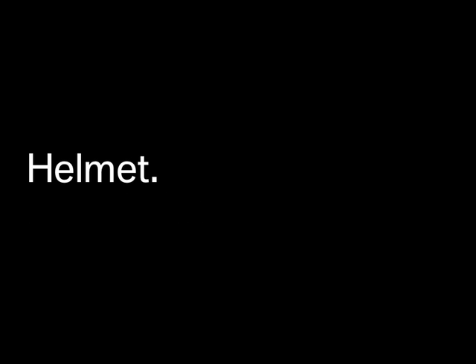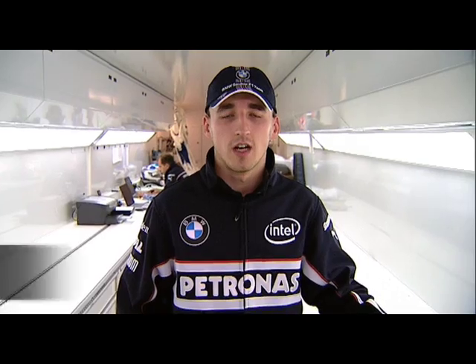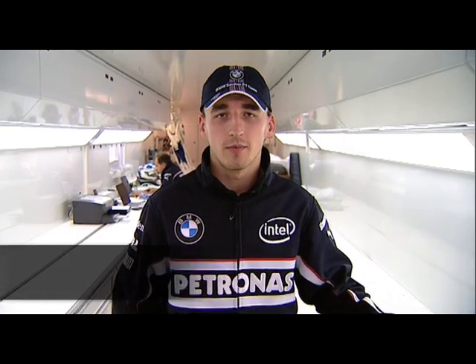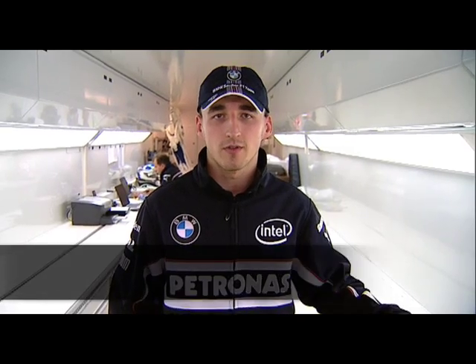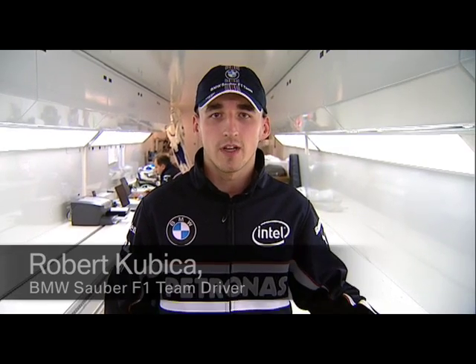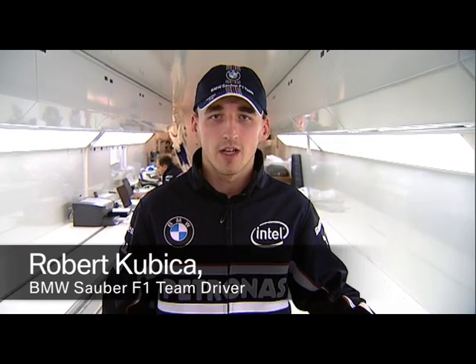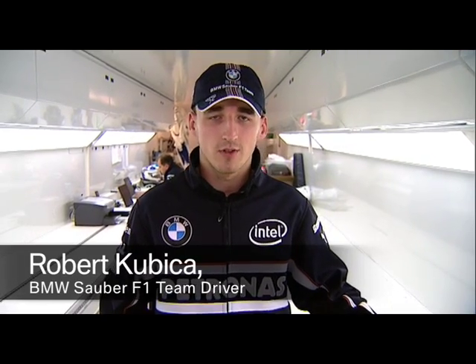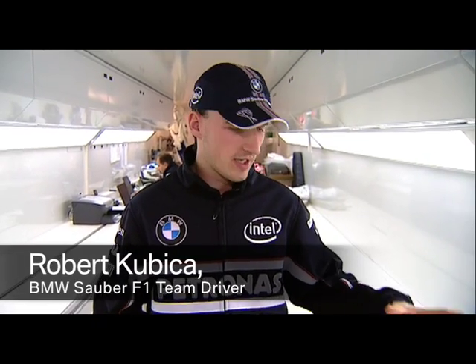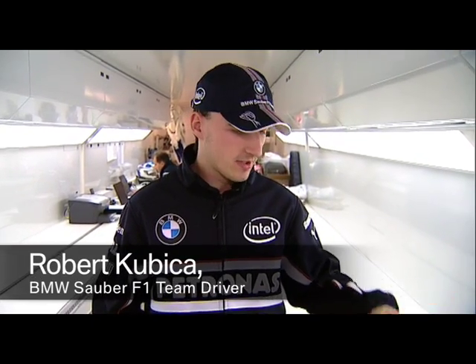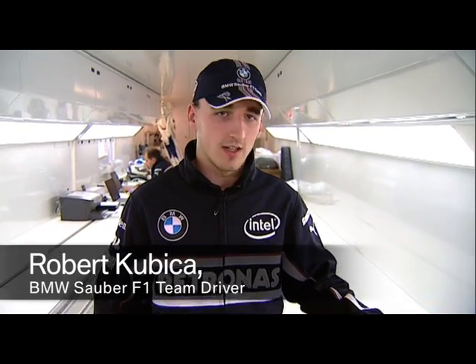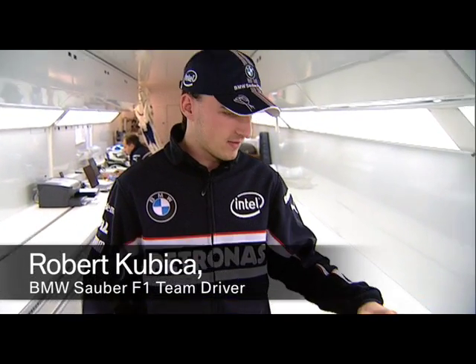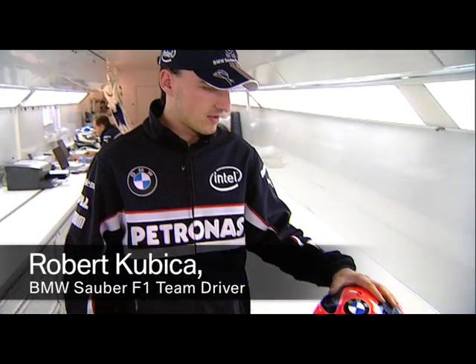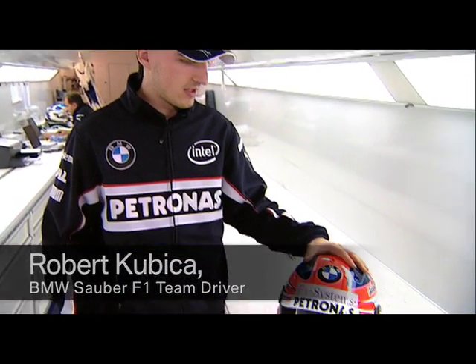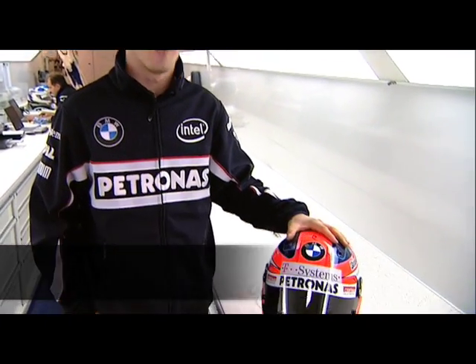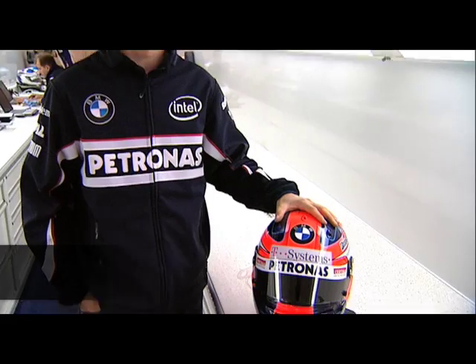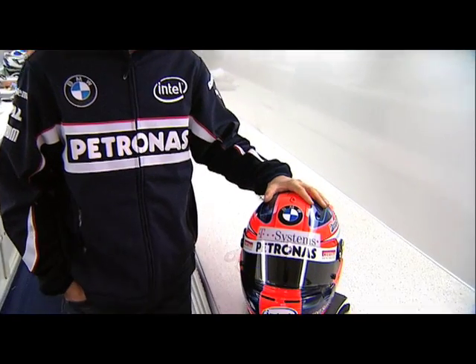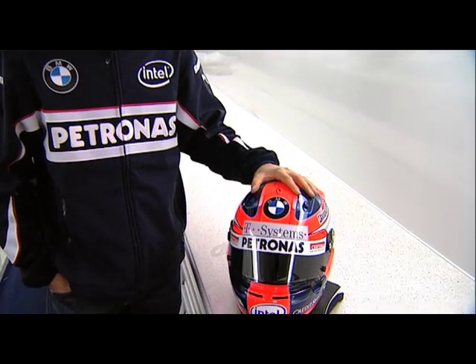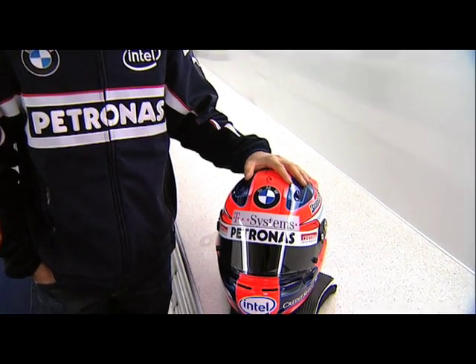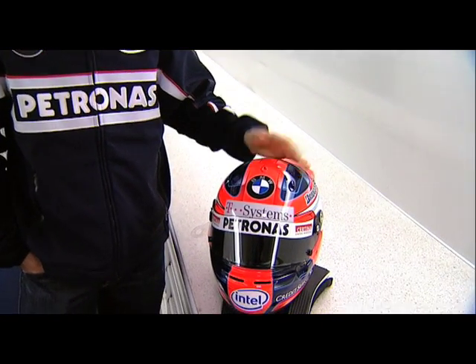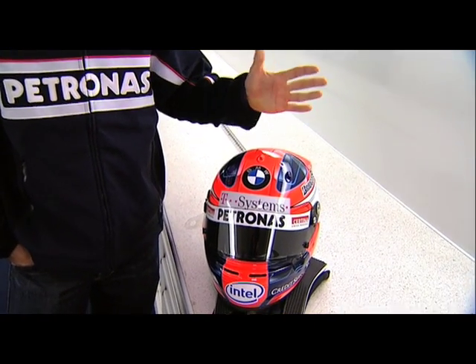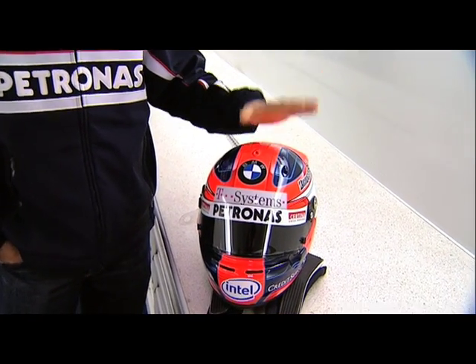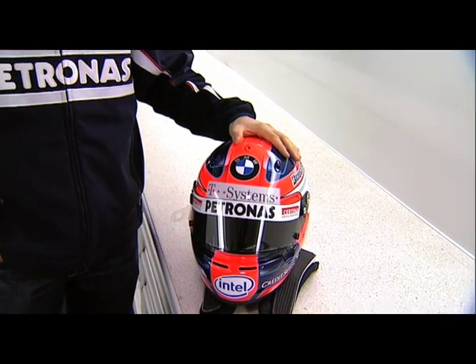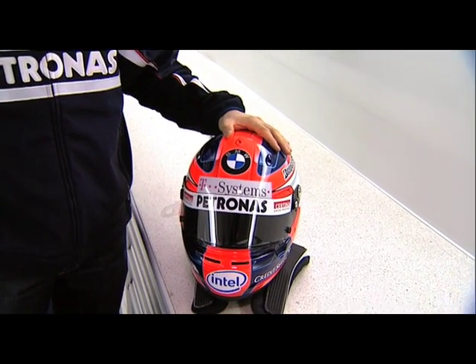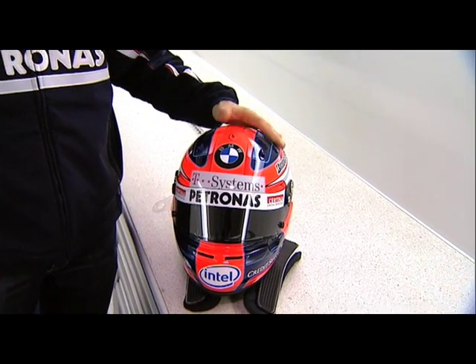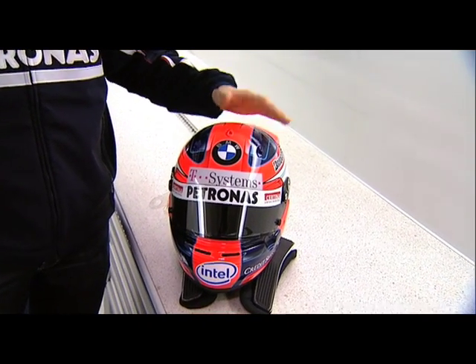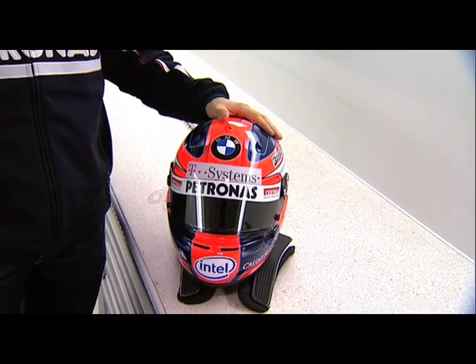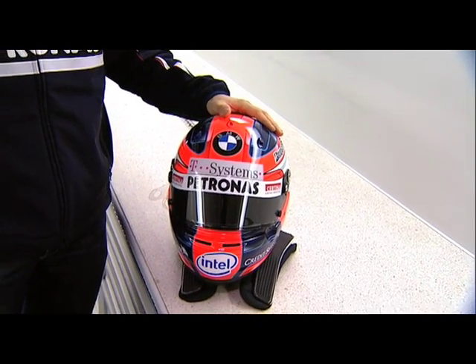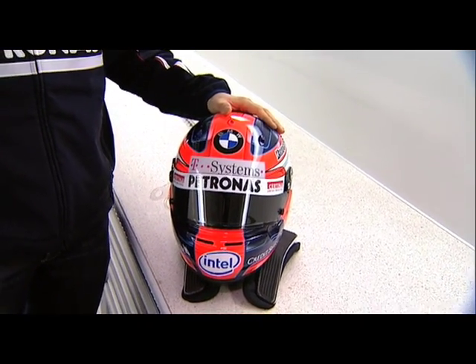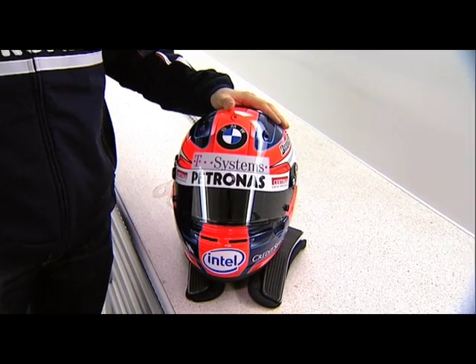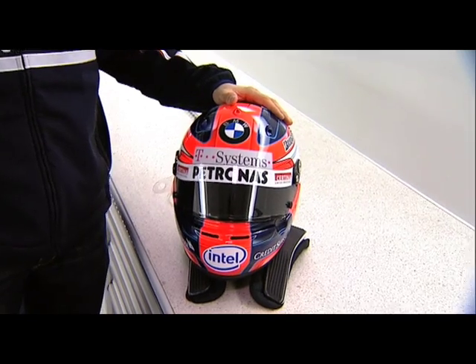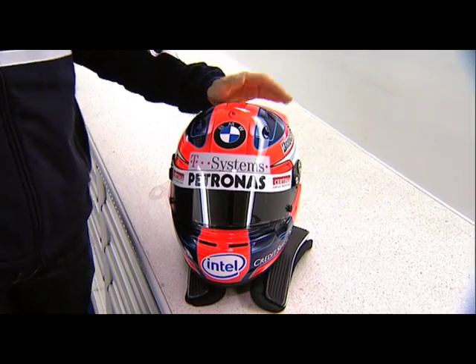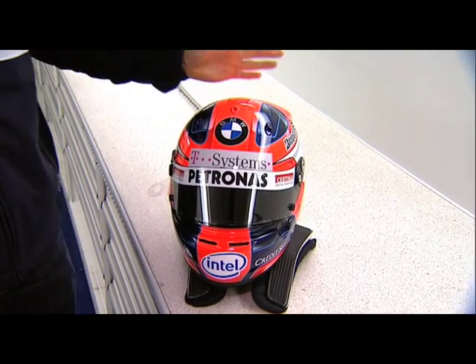Hi, I'm Robert Kubica. I would like to show you my helmet. This is an NRI helmet, as I'm used to this company. I'm using it for very many years.